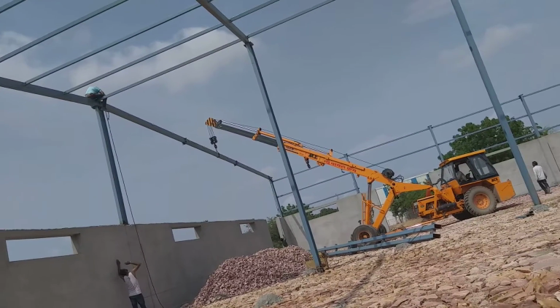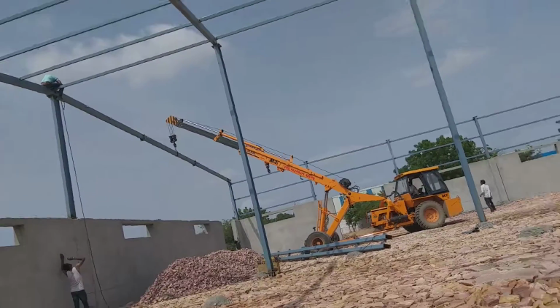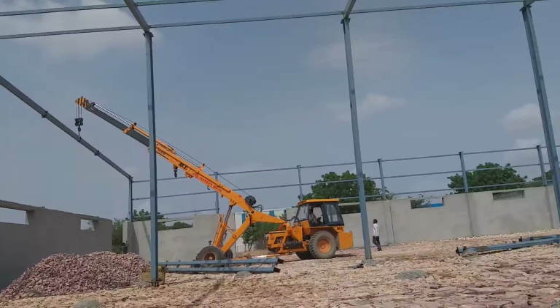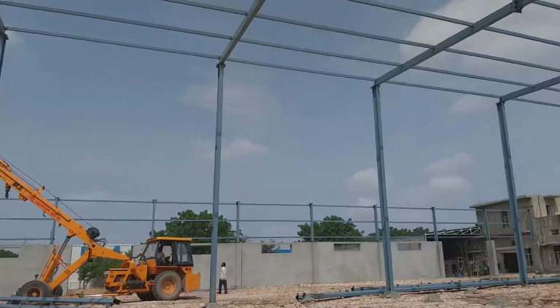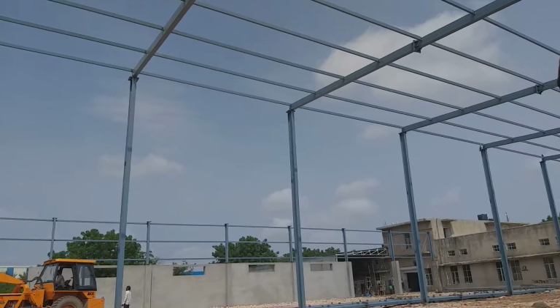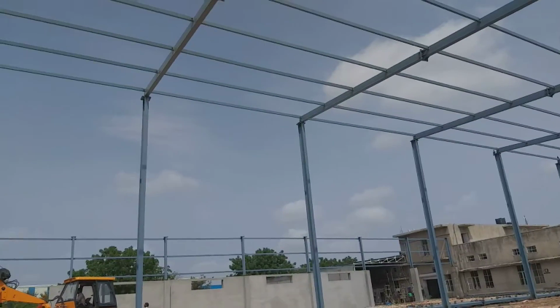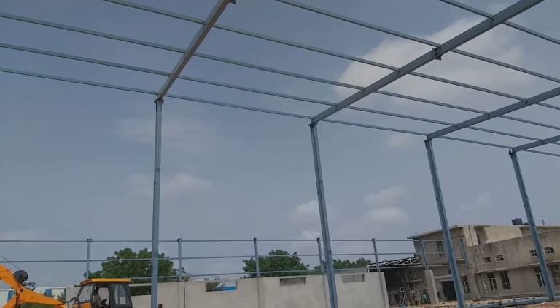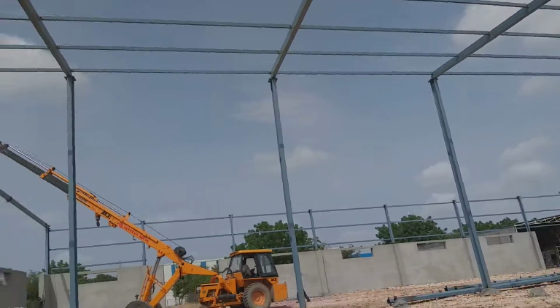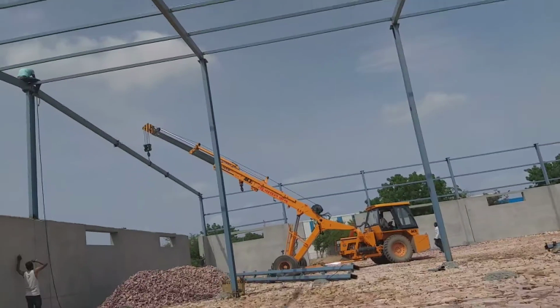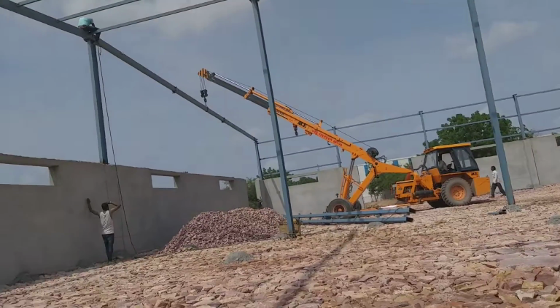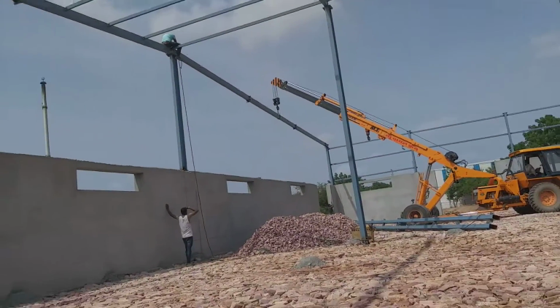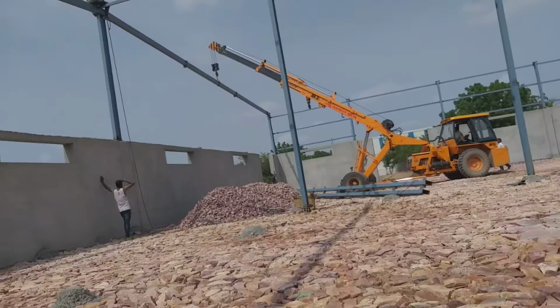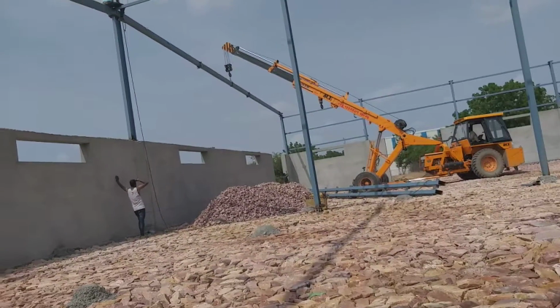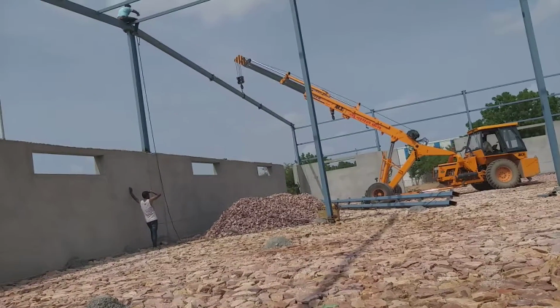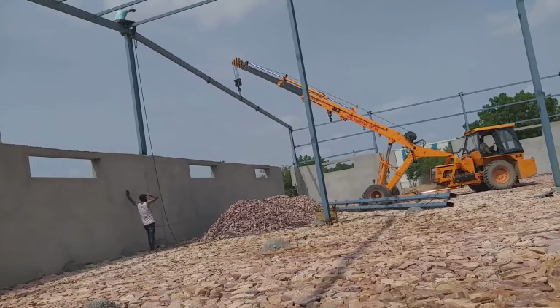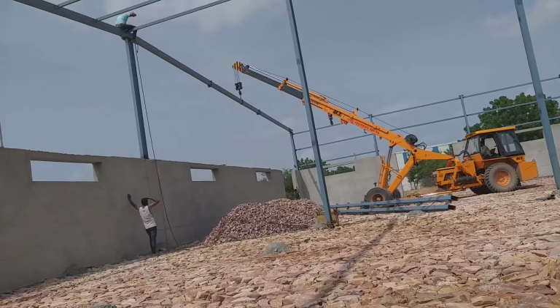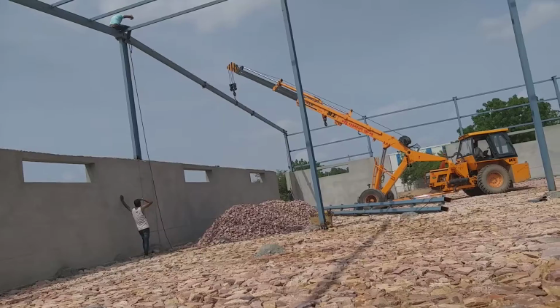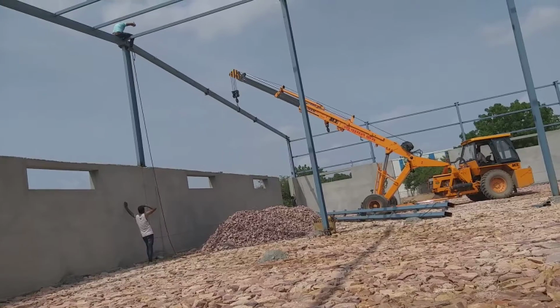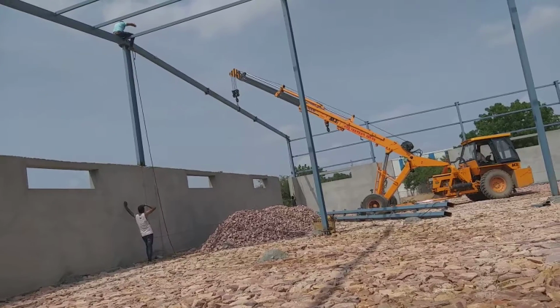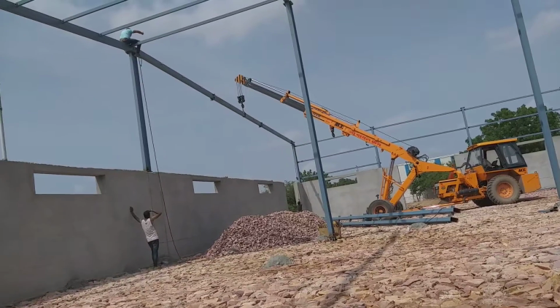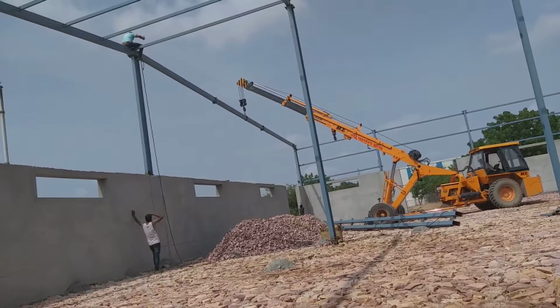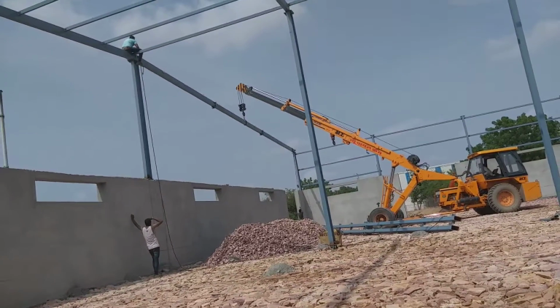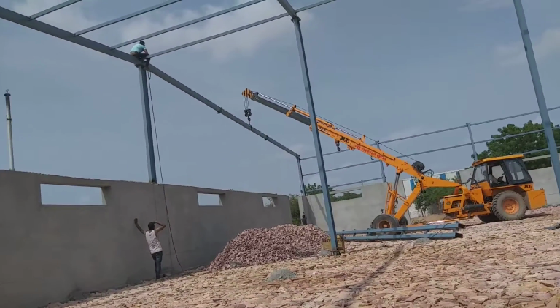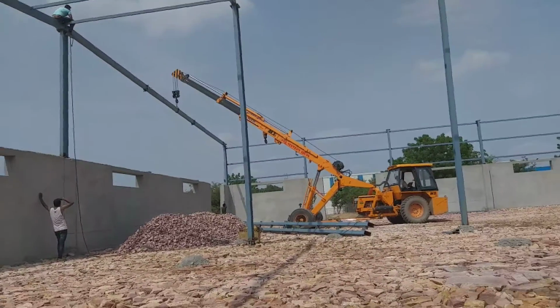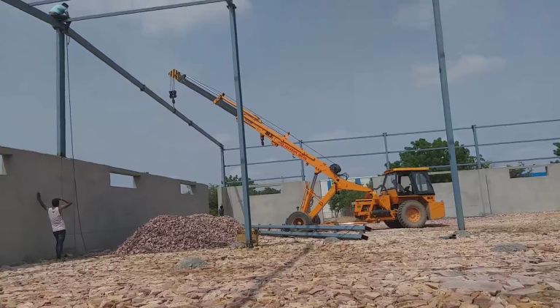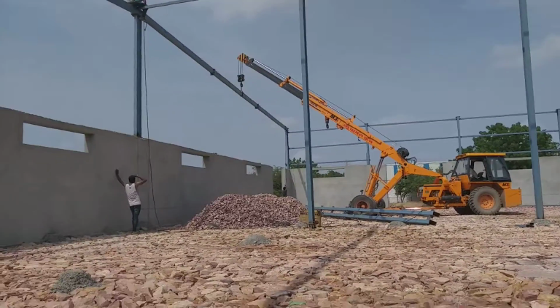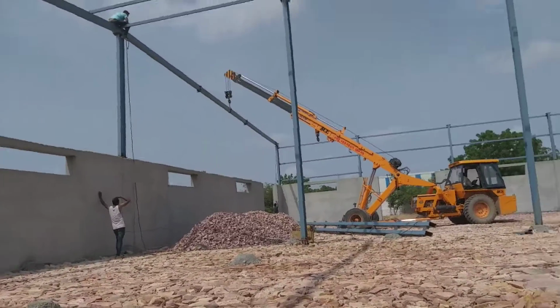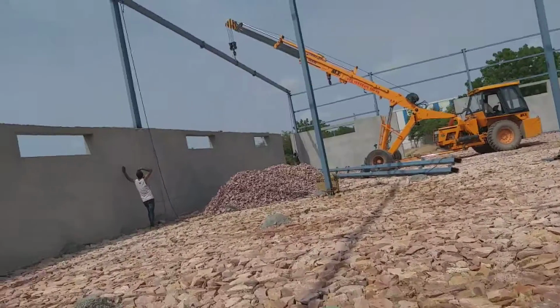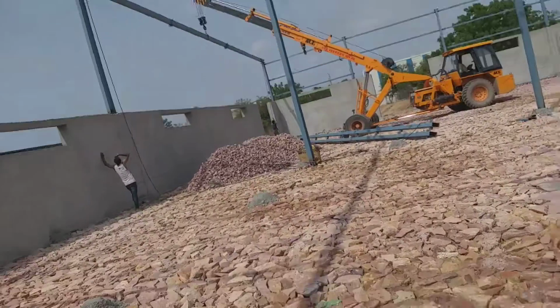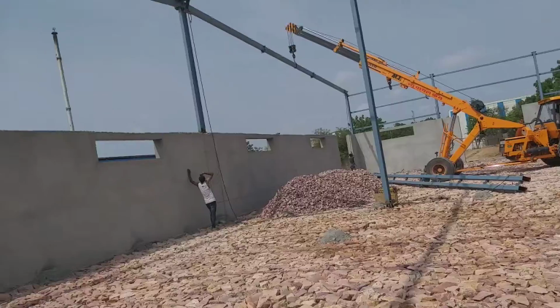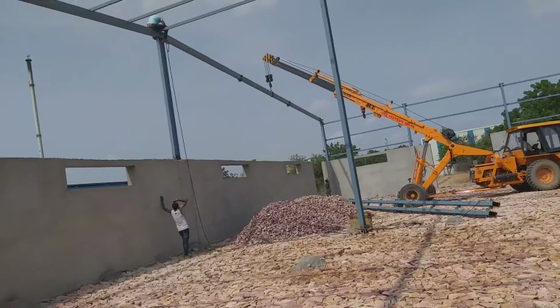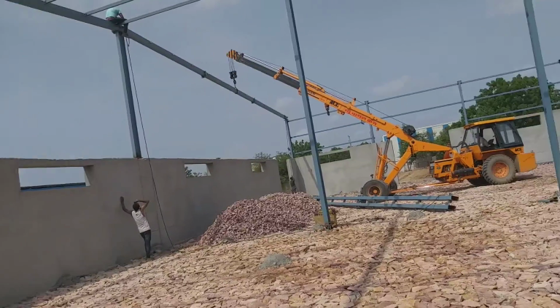There are nine rafters that we are going to place today. After this, this work will be completed. We can say that a big work will be completed in the shade.